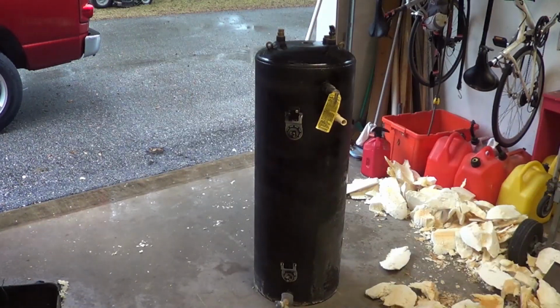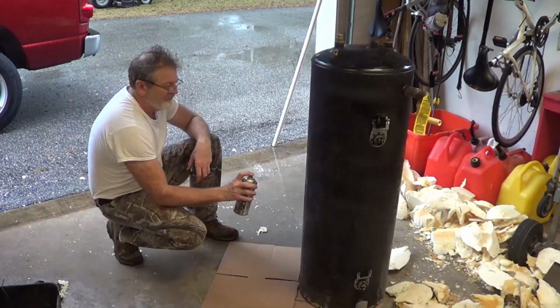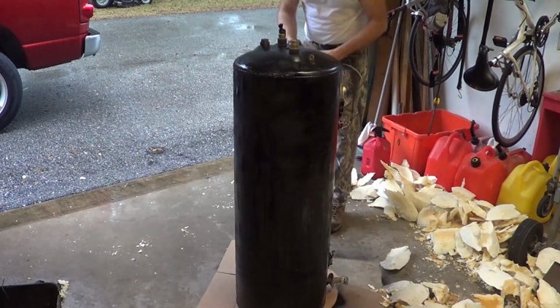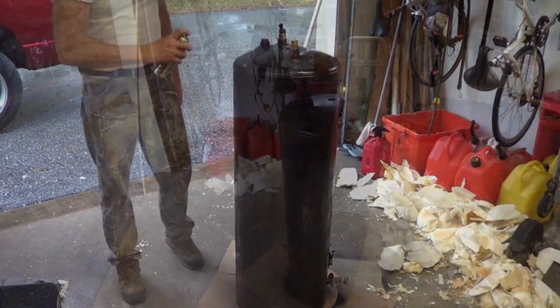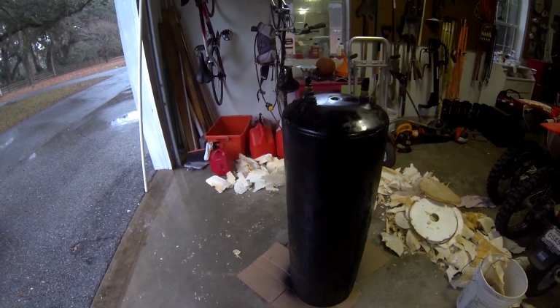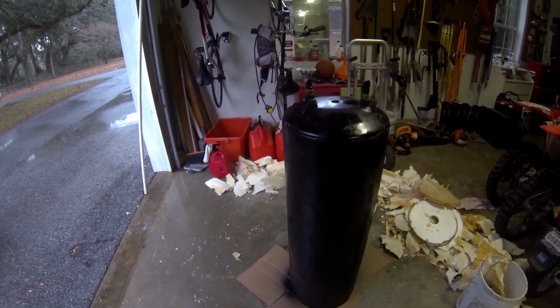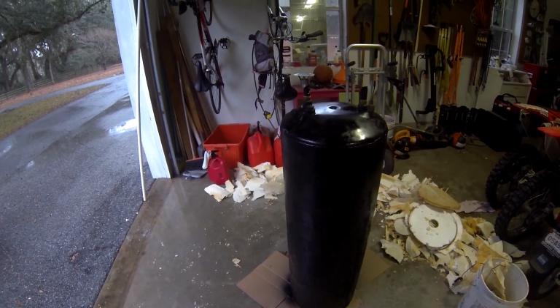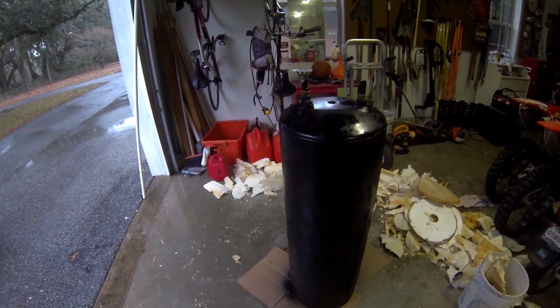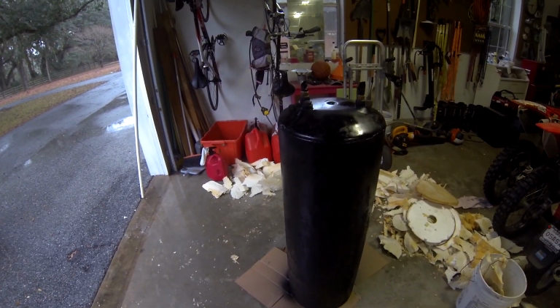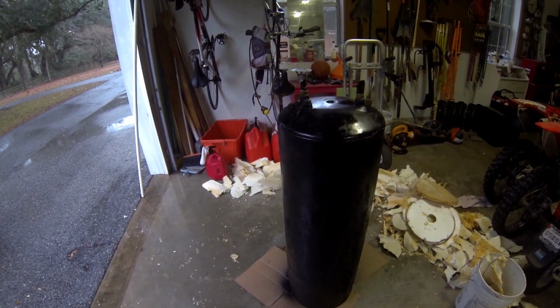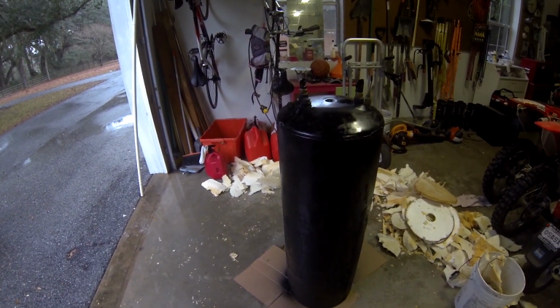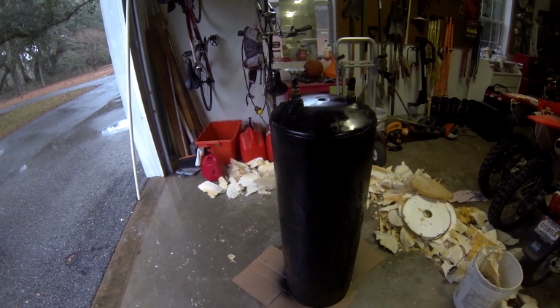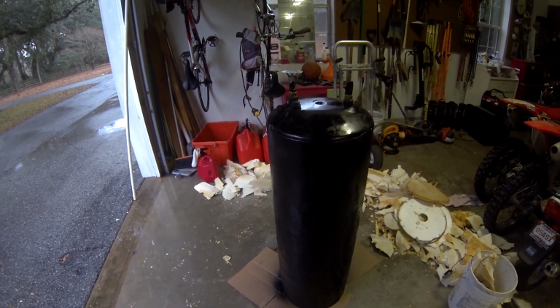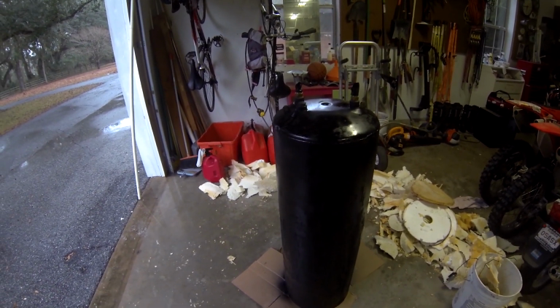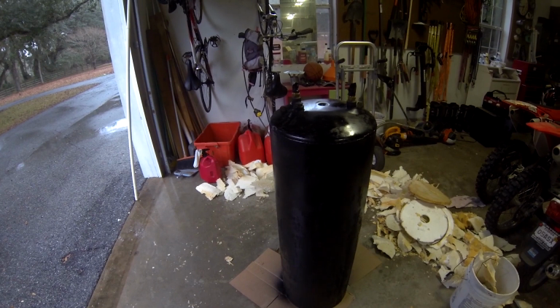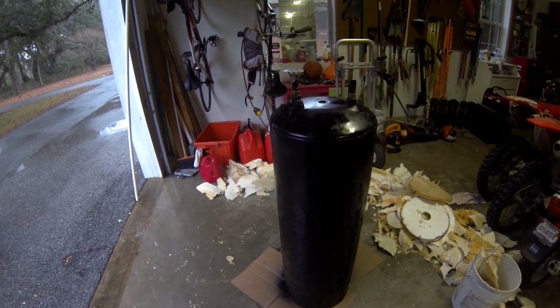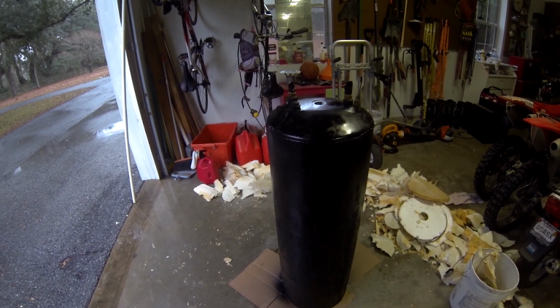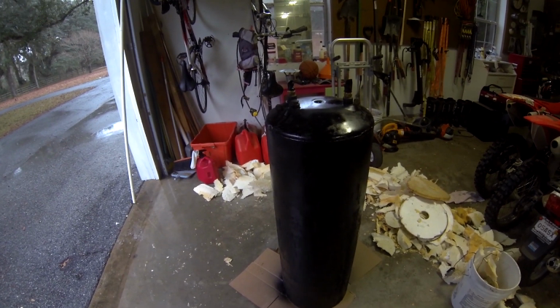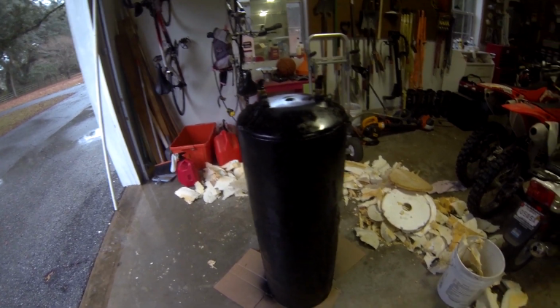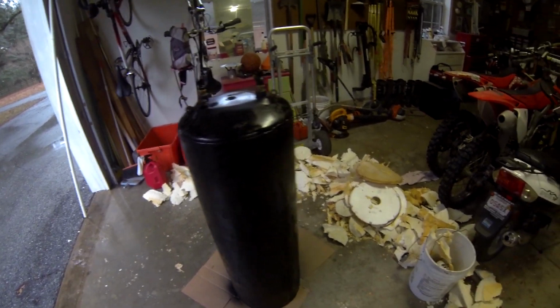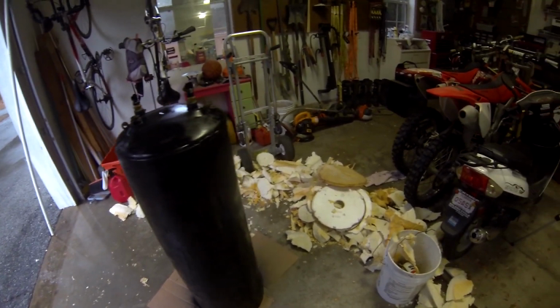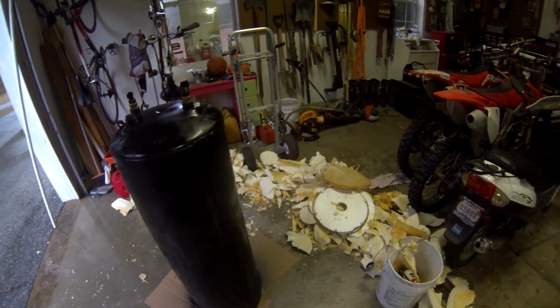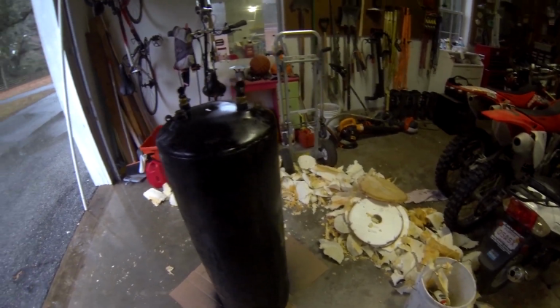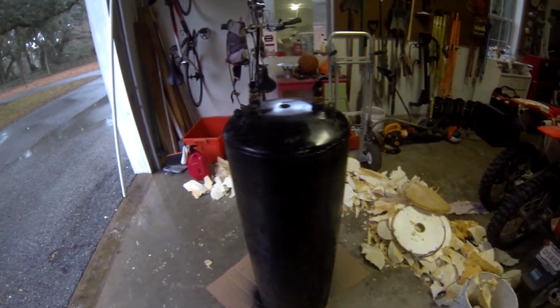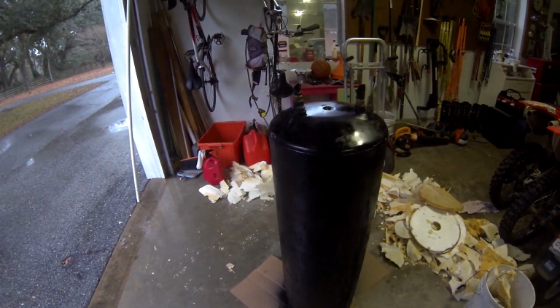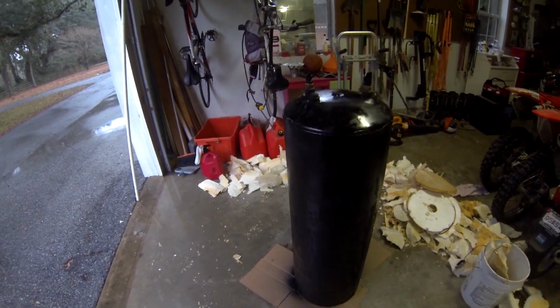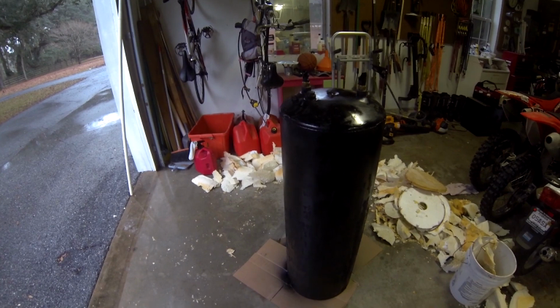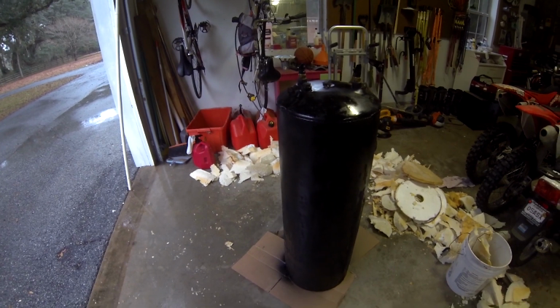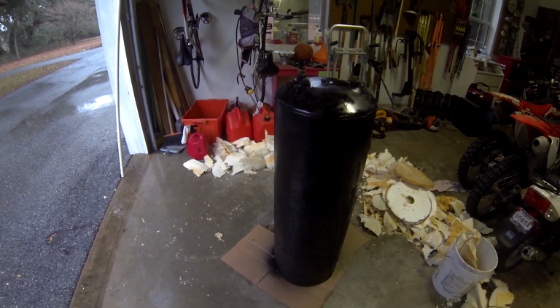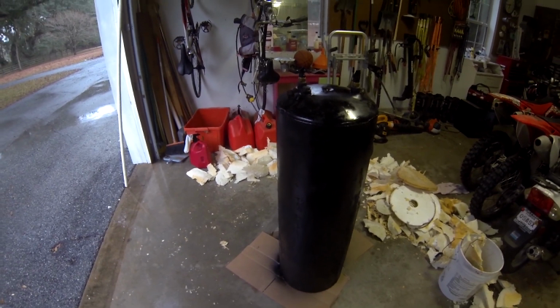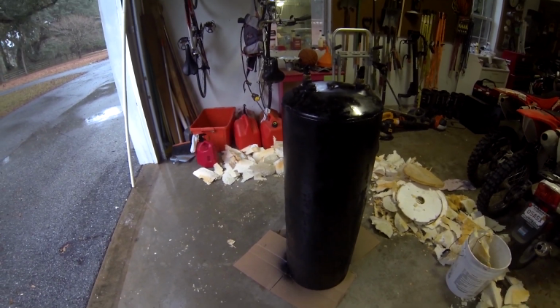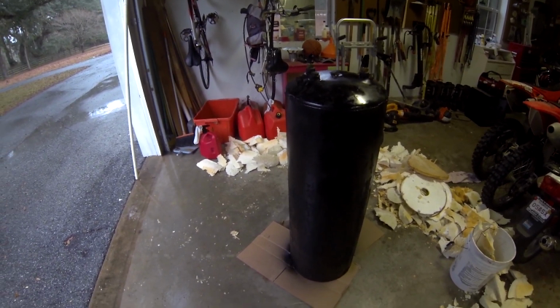That's it for day one — got everything stripped off, got it cleaned up, and painted. Now I just have to clean up this mess, and then we'll make a greenhouse box for it.